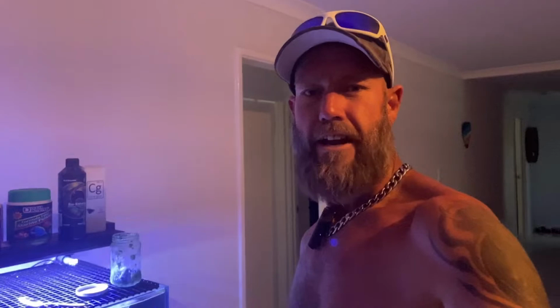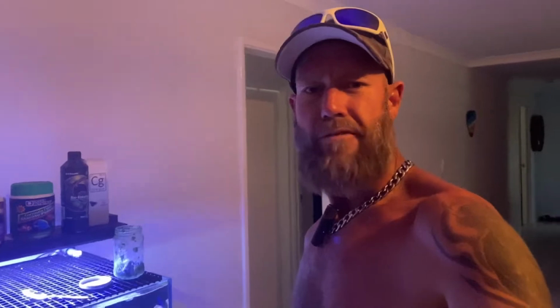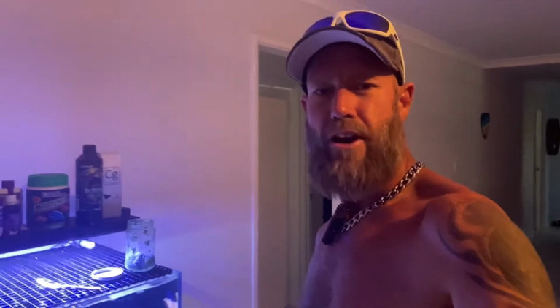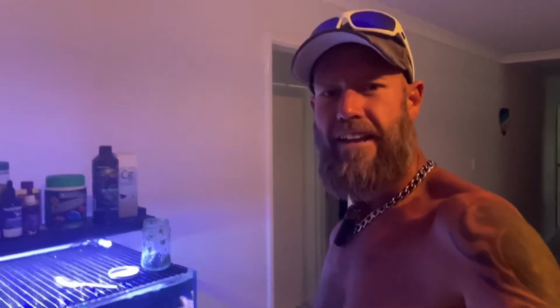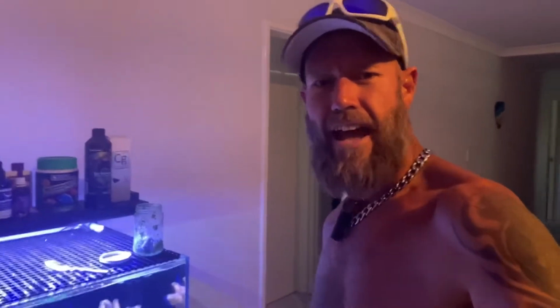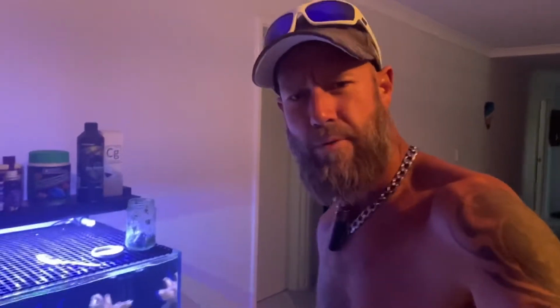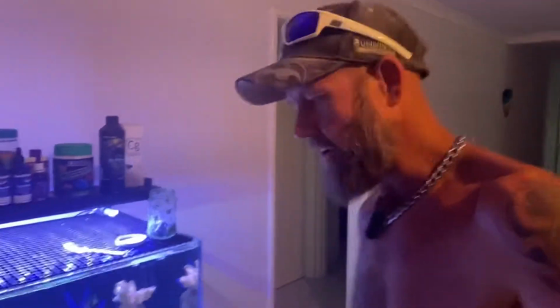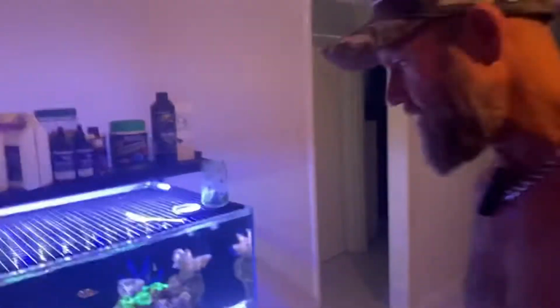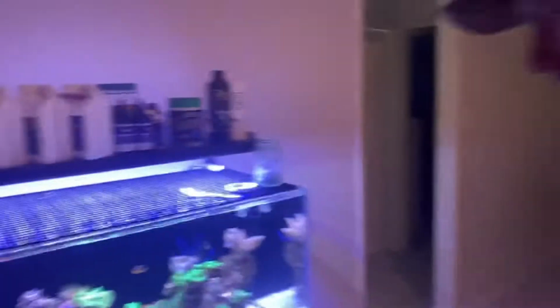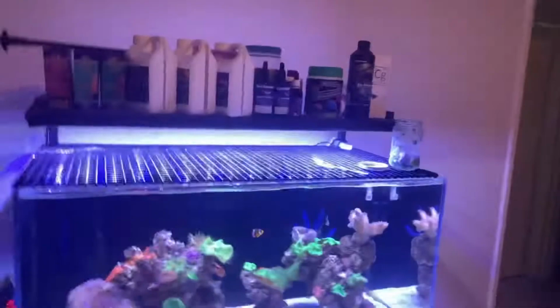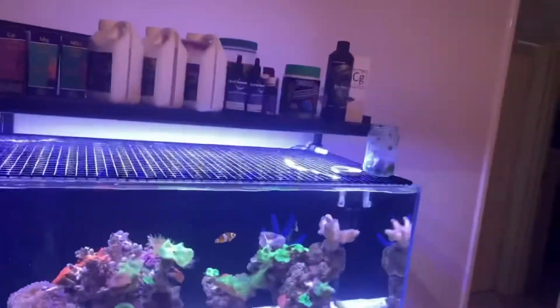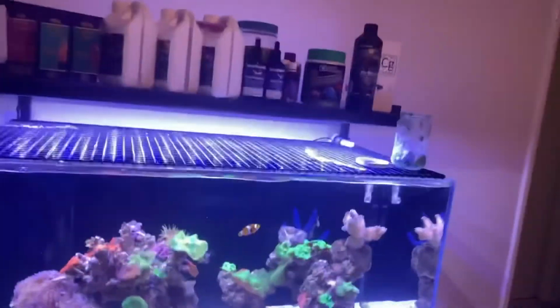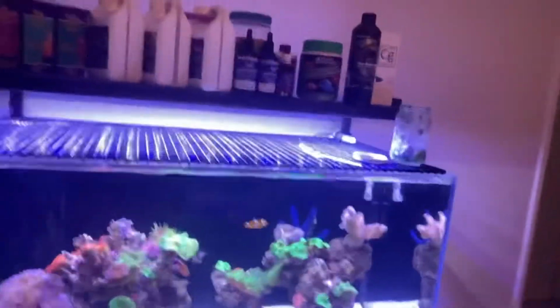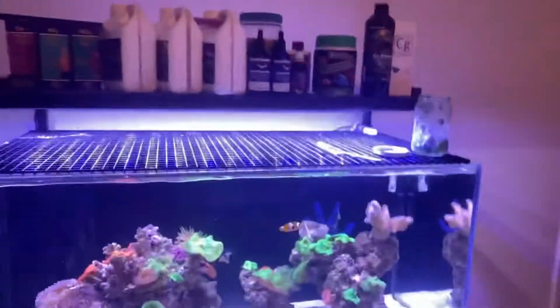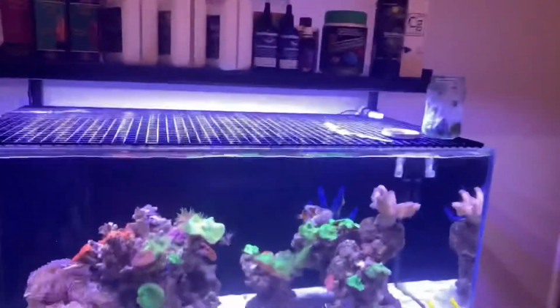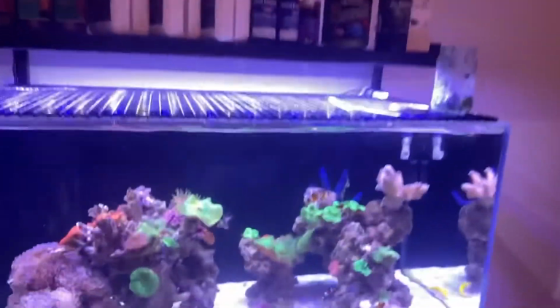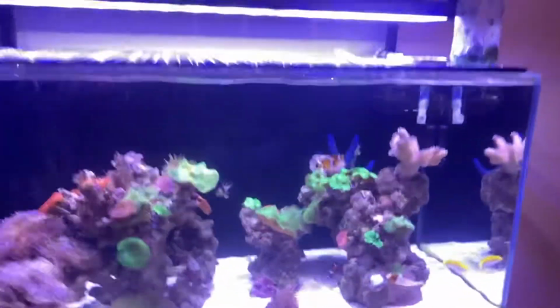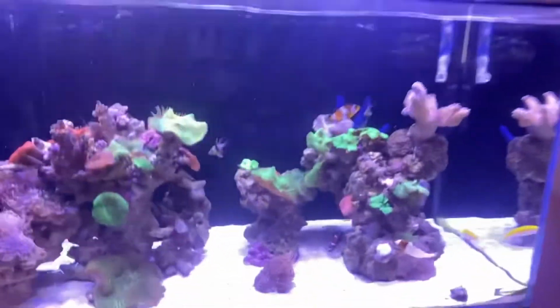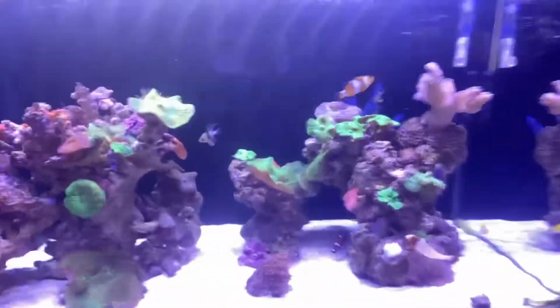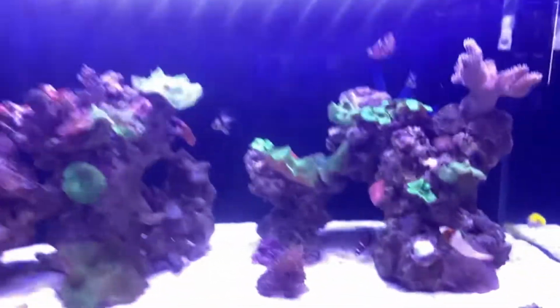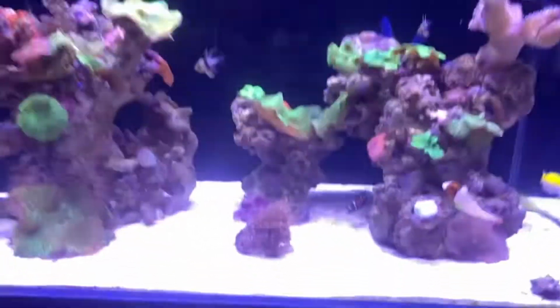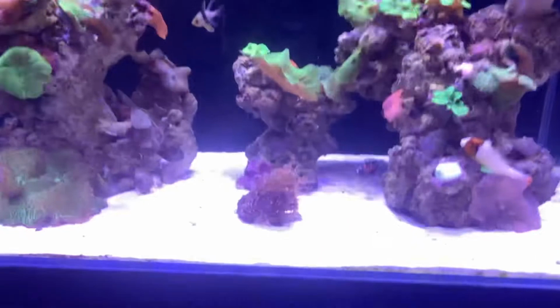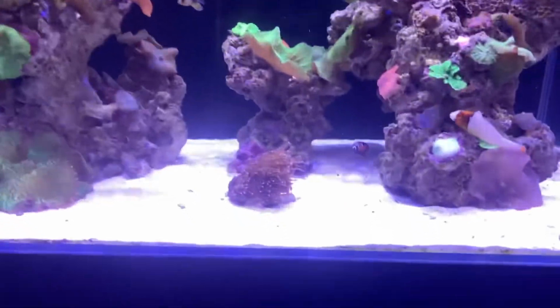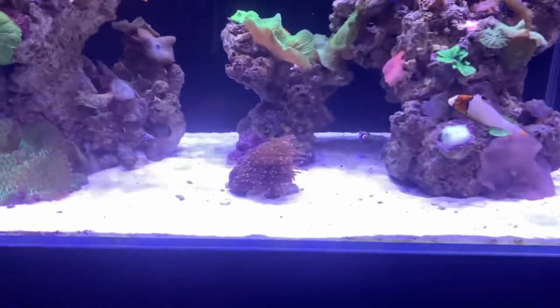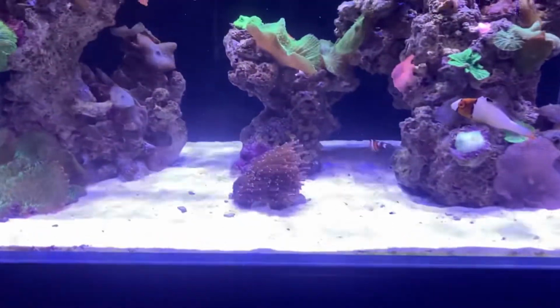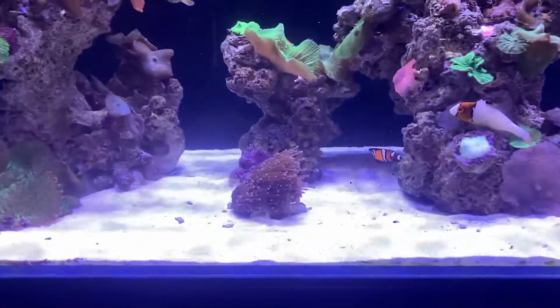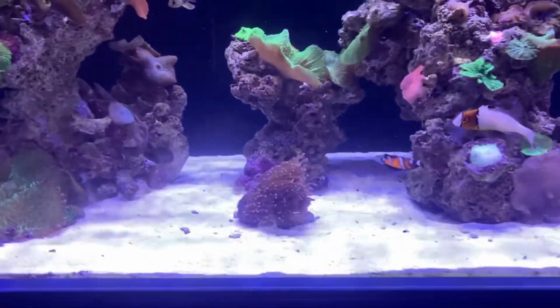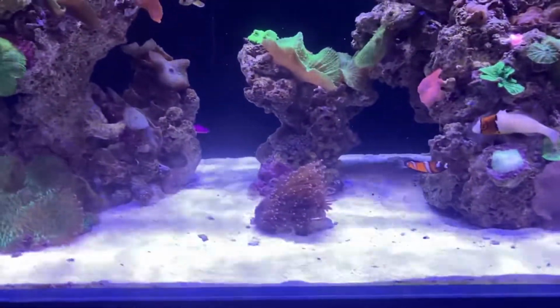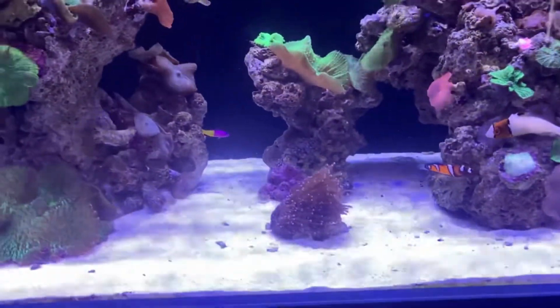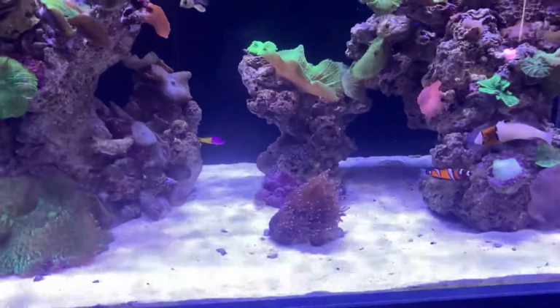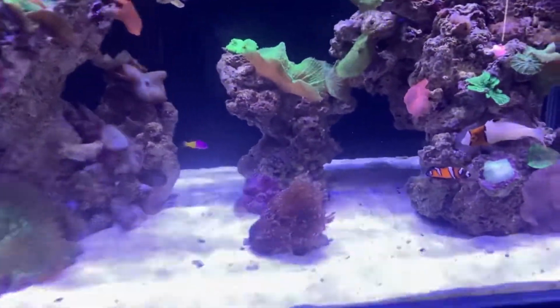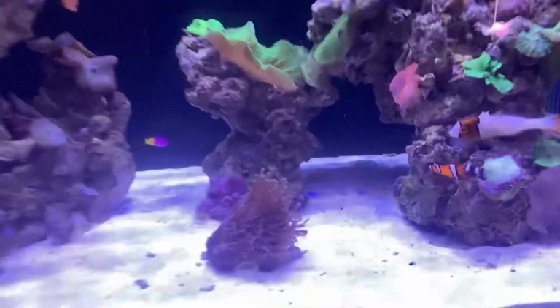G'day everybody, as promised, a little update on the new fish that we got. Everybody seems to have settled in quite nicely.